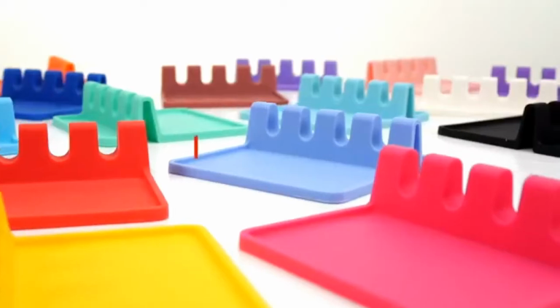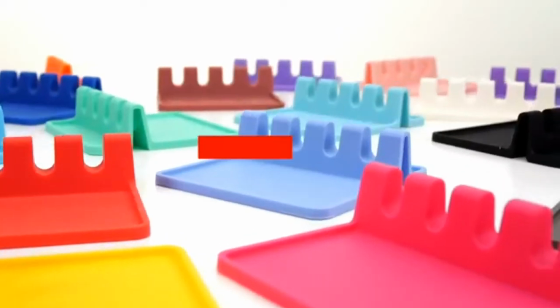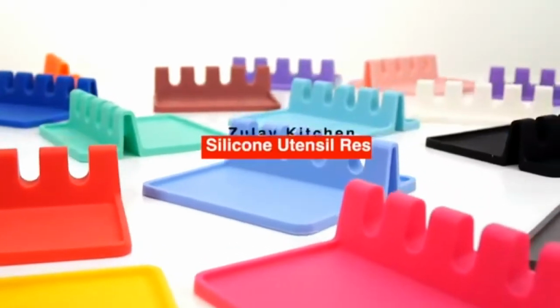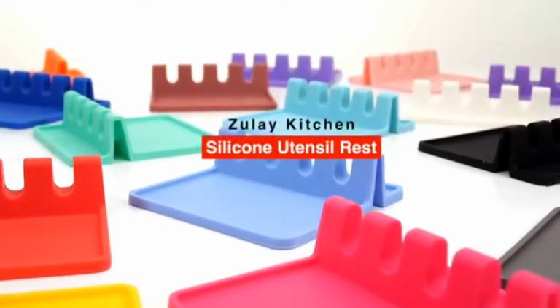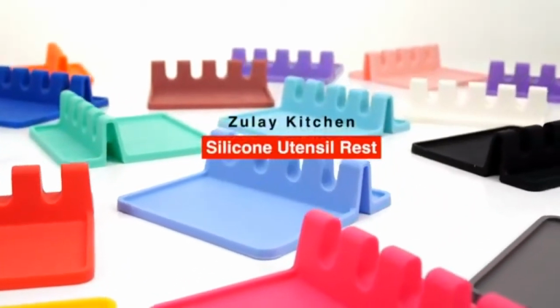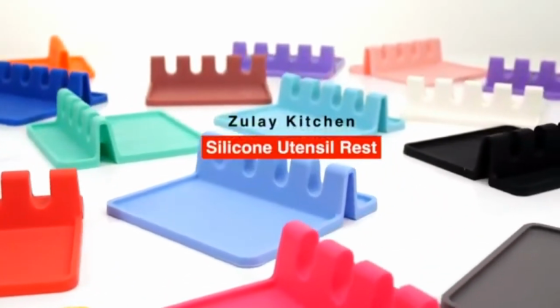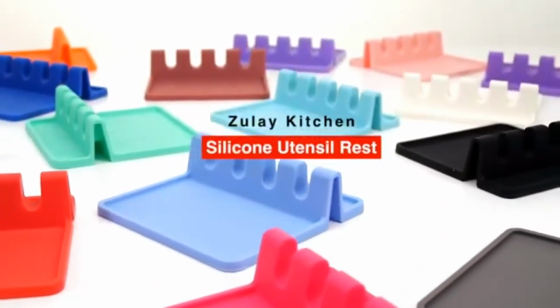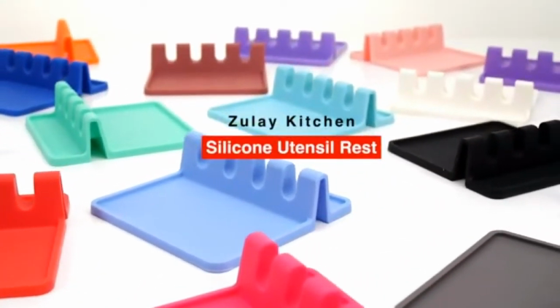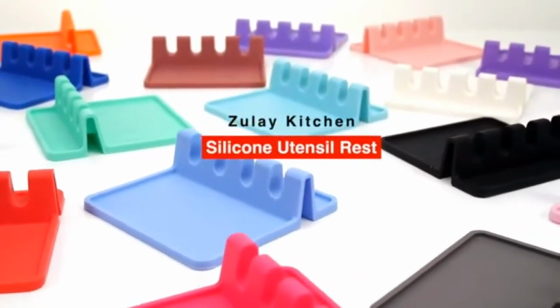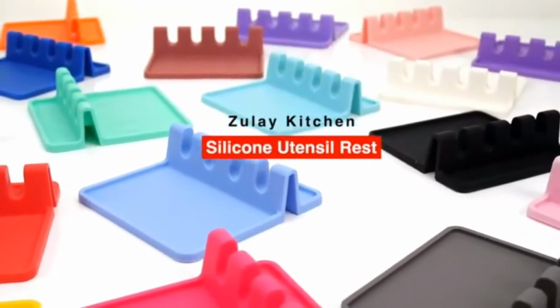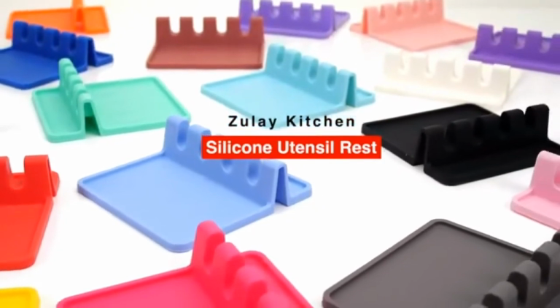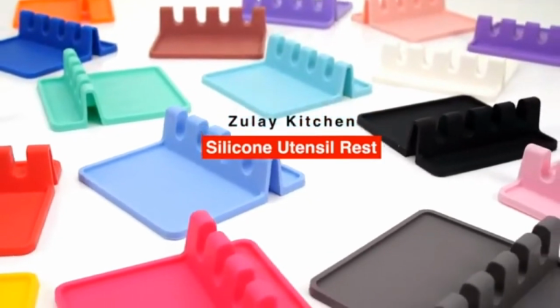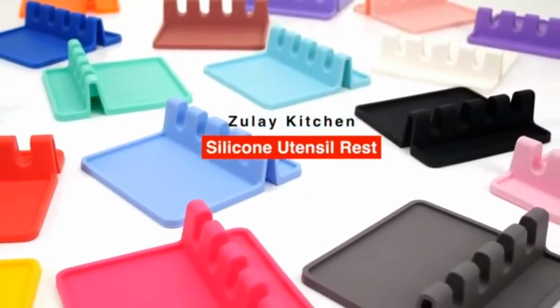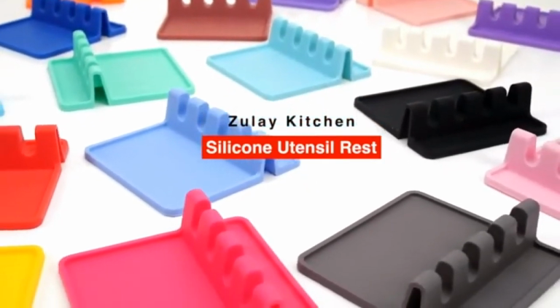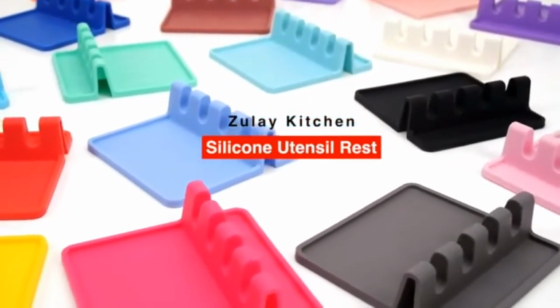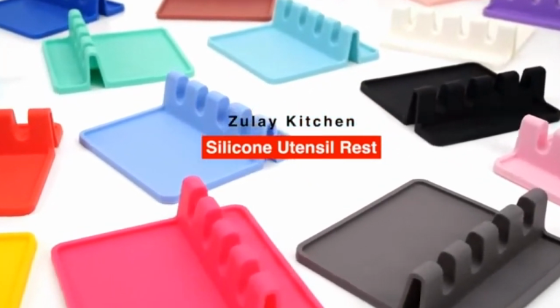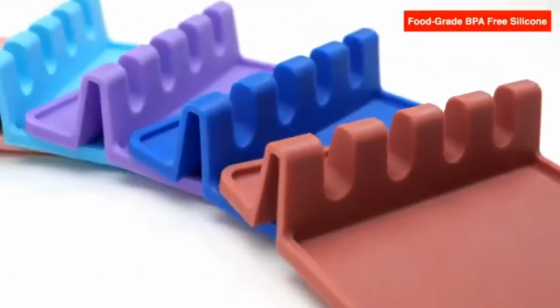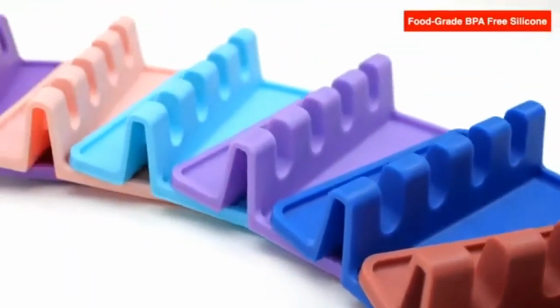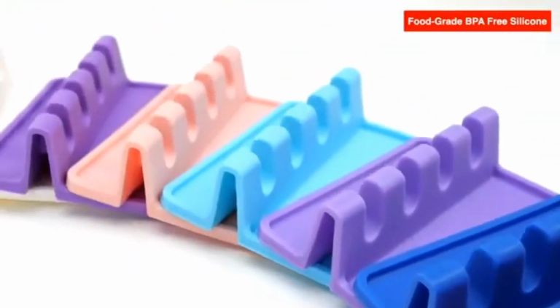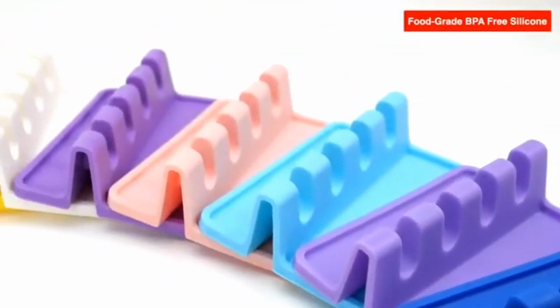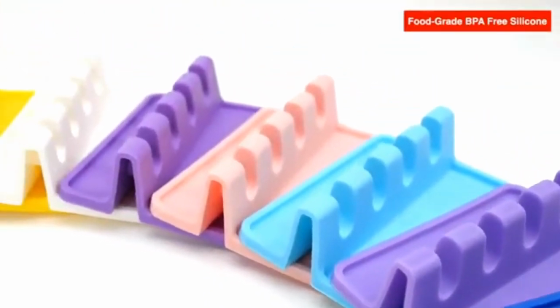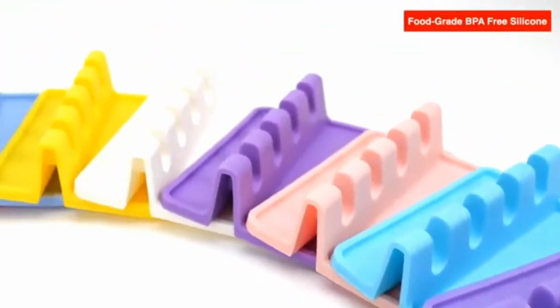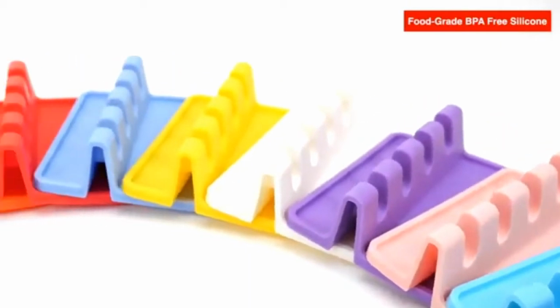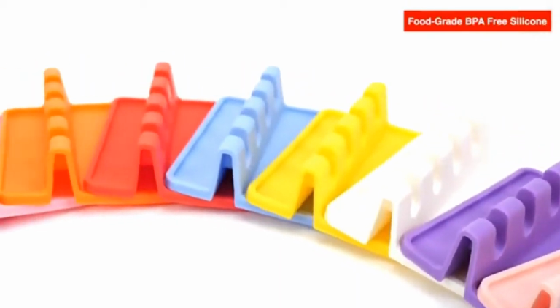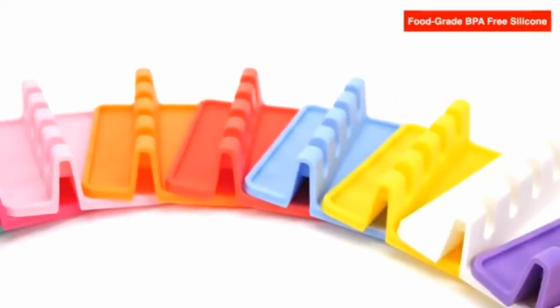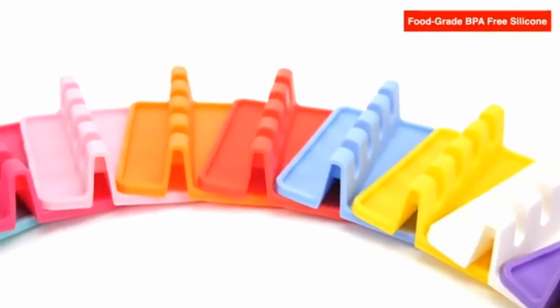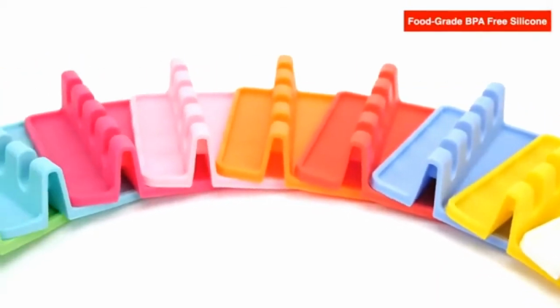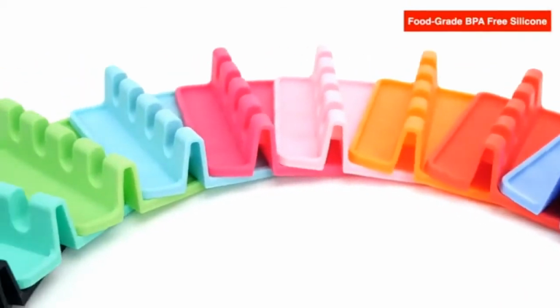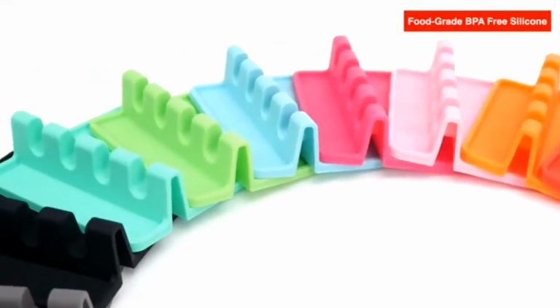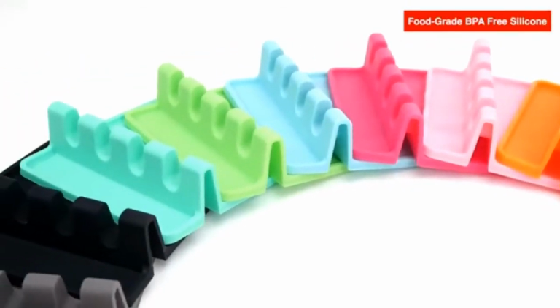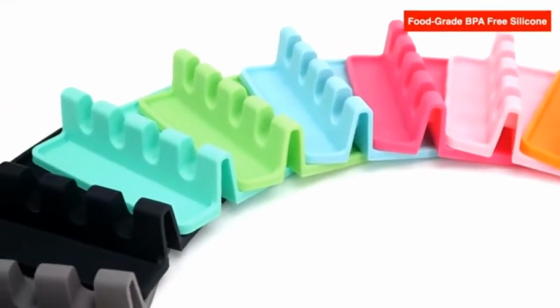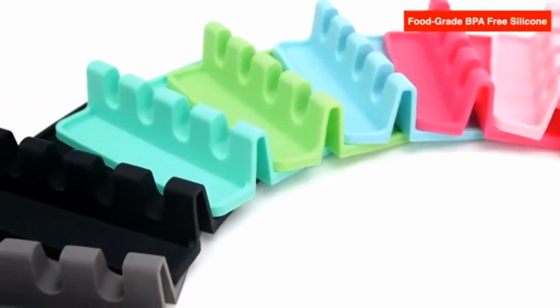The Zulai Kitchen silicone utensil rest. Made of food-grade BPA-free silicone, this utensil rest won't slip or slide while you're cooking.